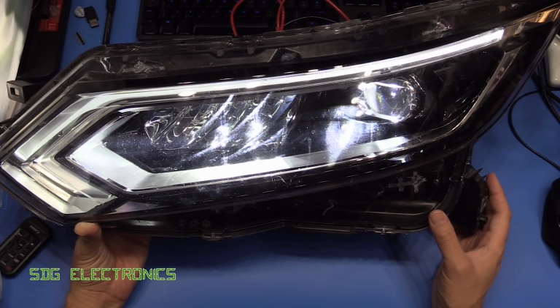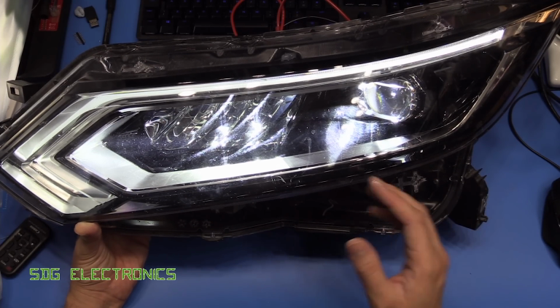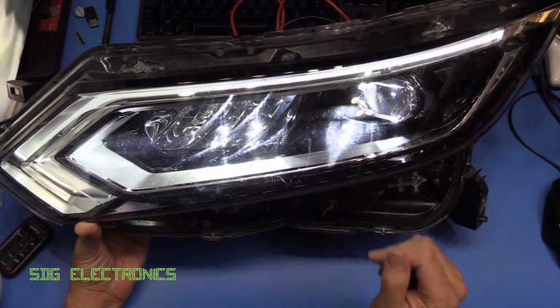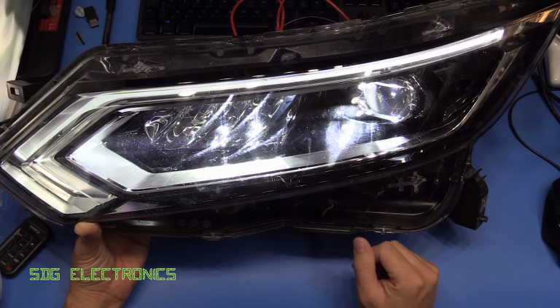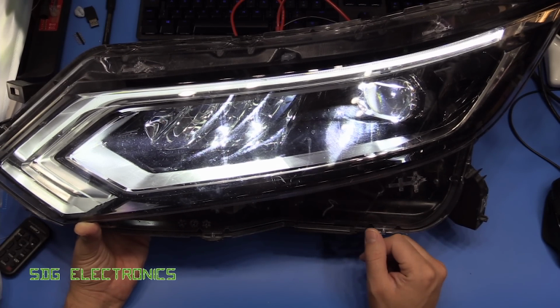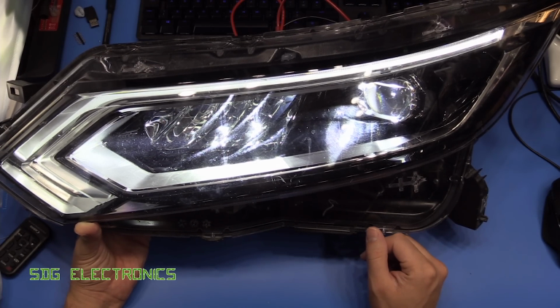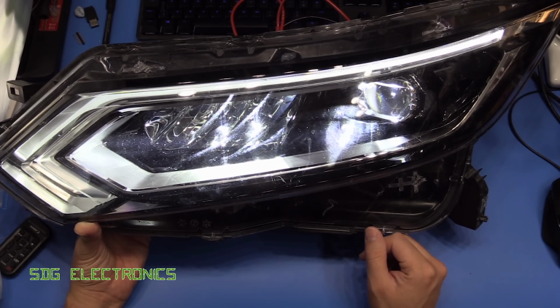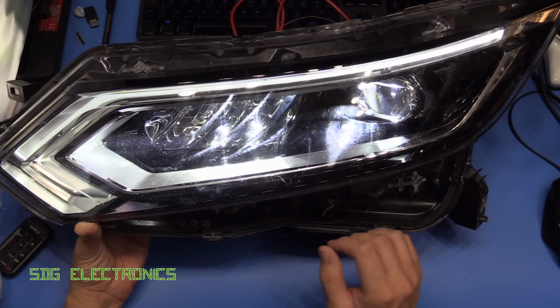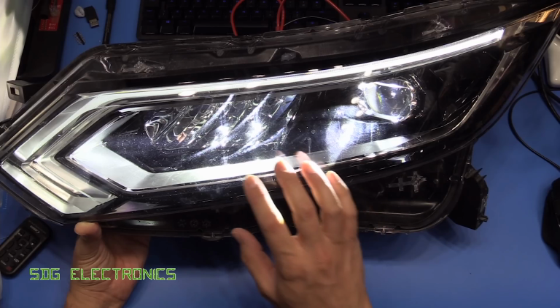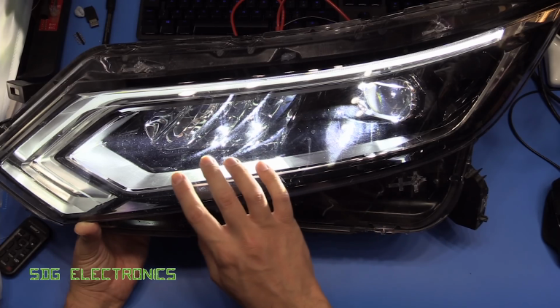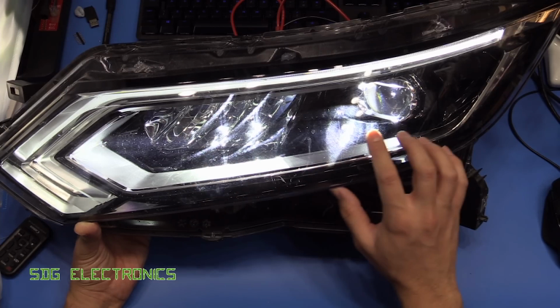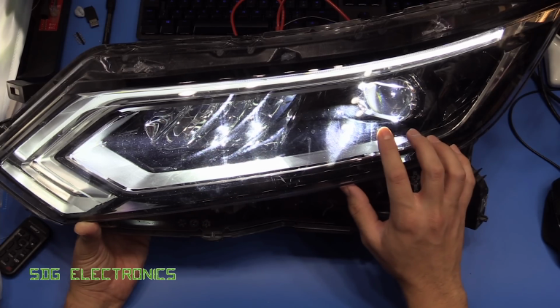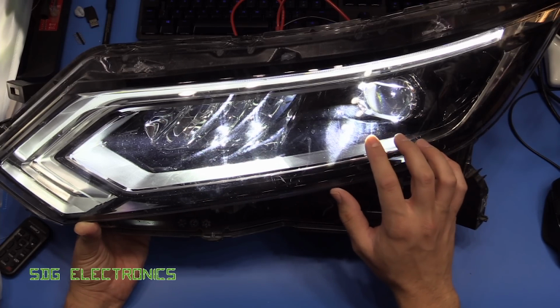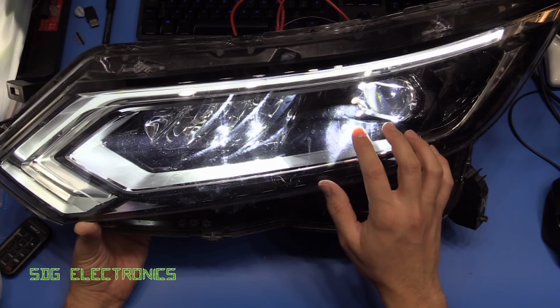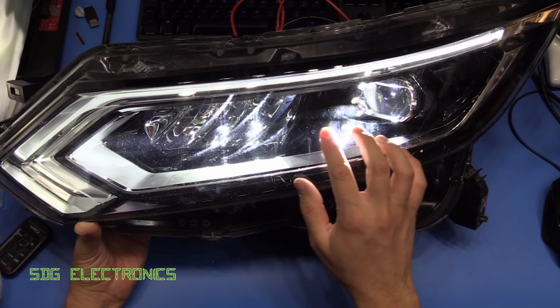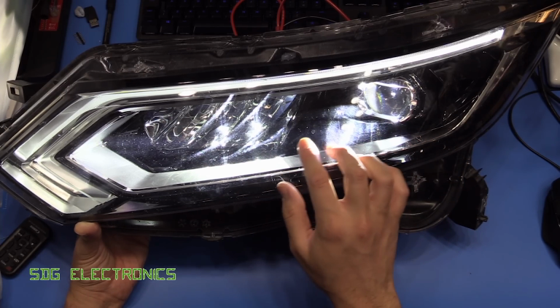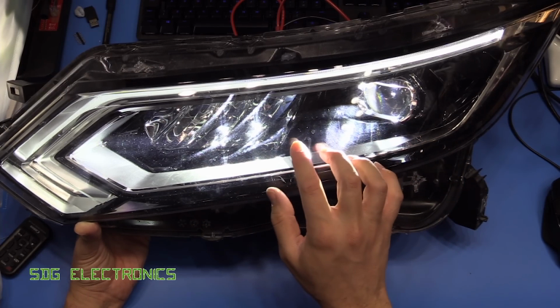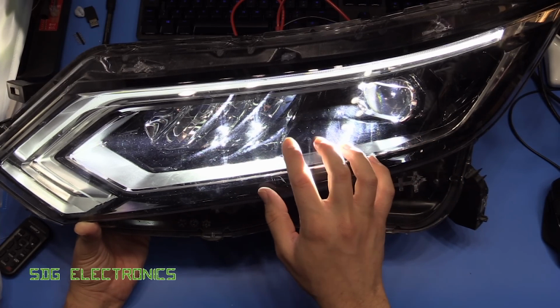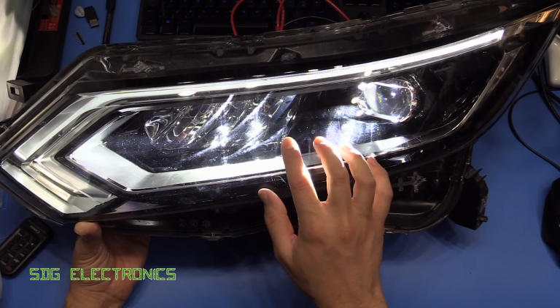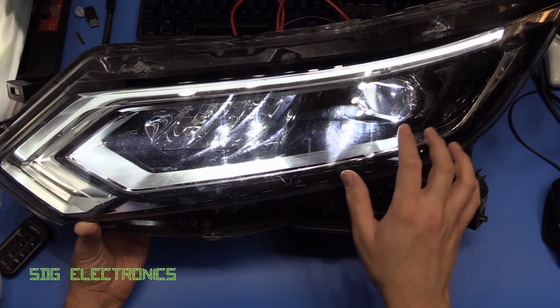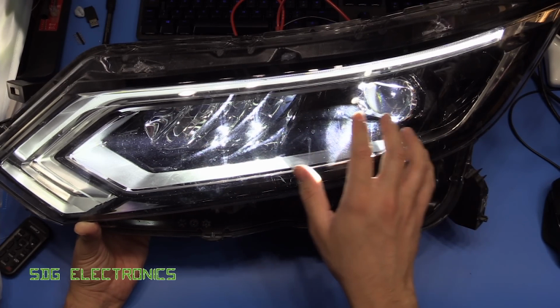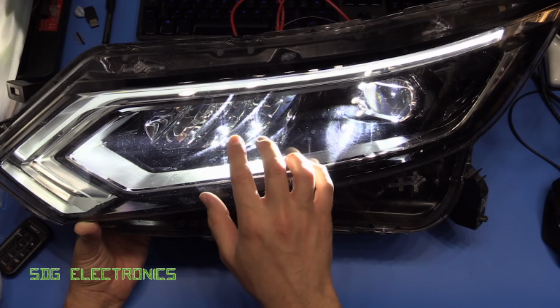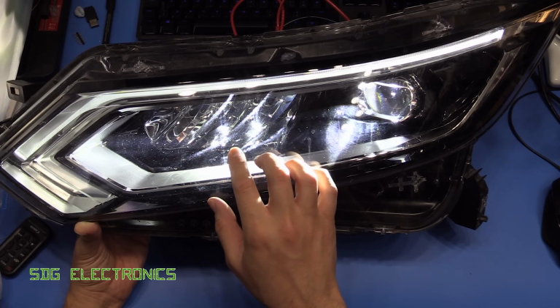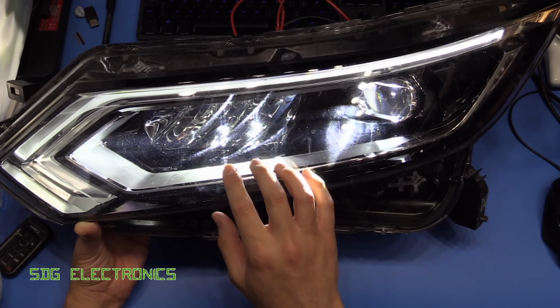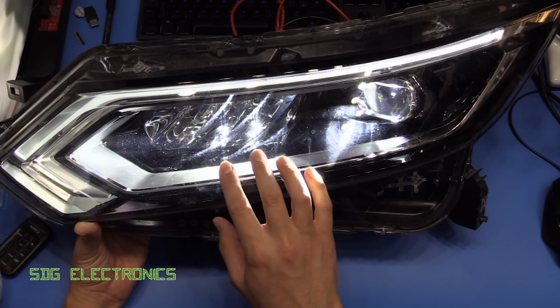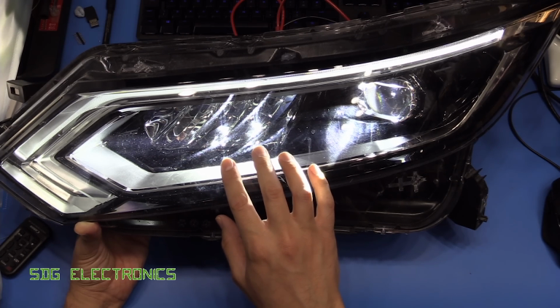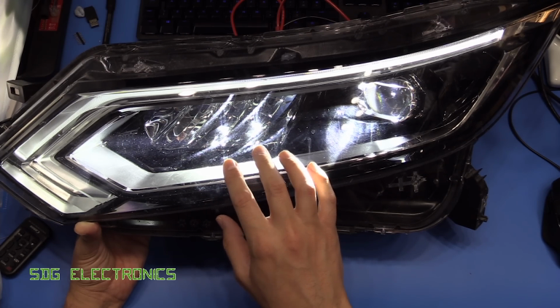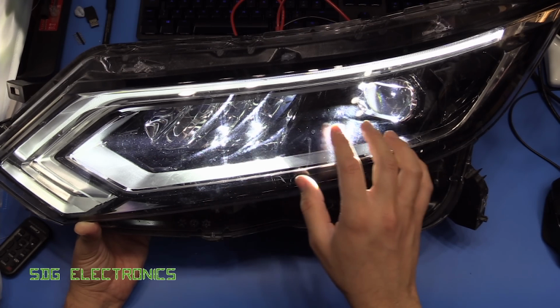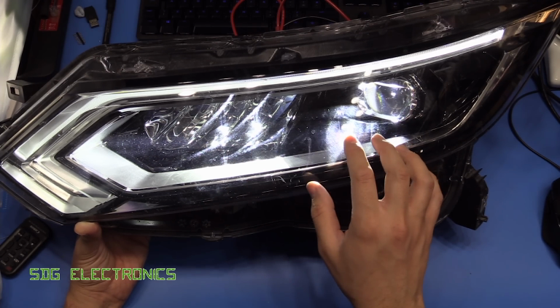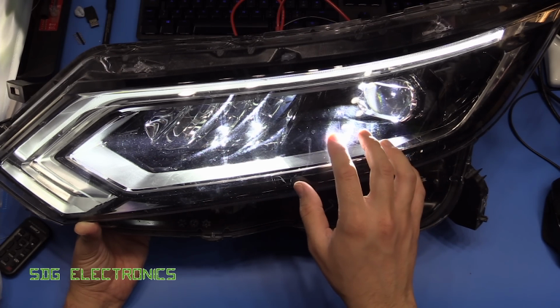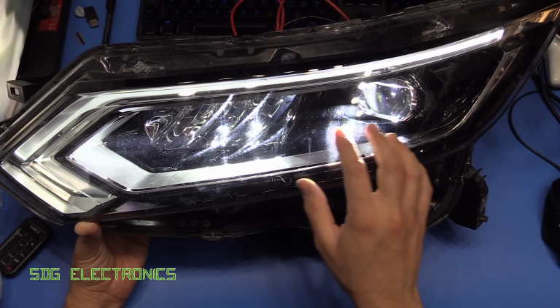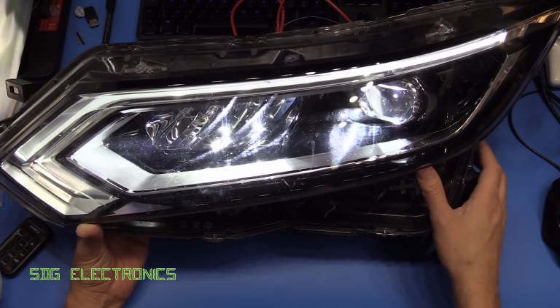Today we've got something a little bit different for Teardown. This is a headlight unit from a Nissan Qashqai which I picked up on eBay, and I thought it might be quite interesting to have a look at what's inside because this is a full LED unit.